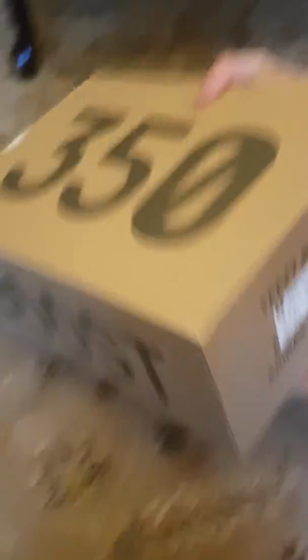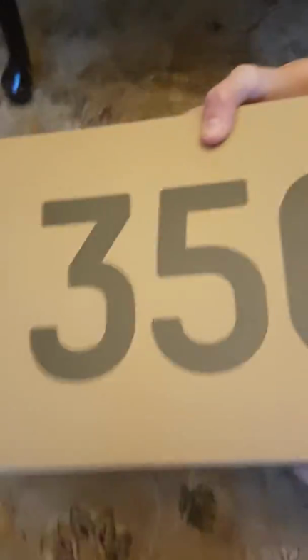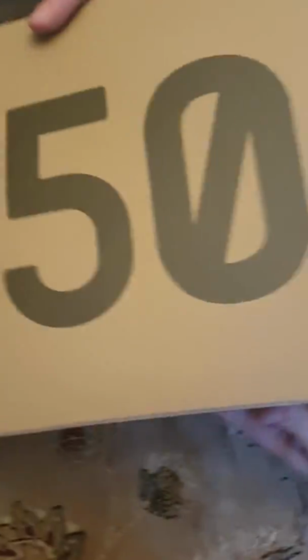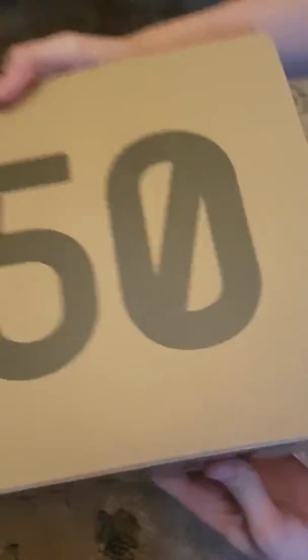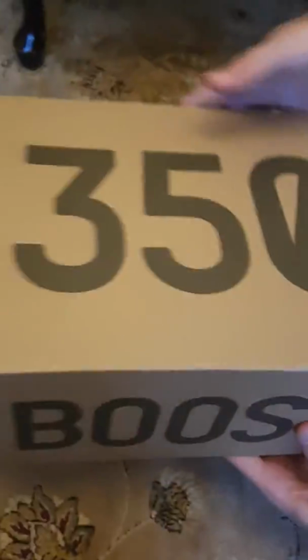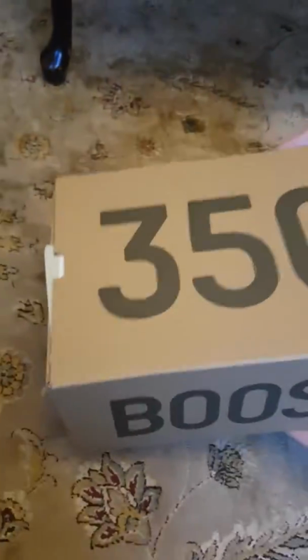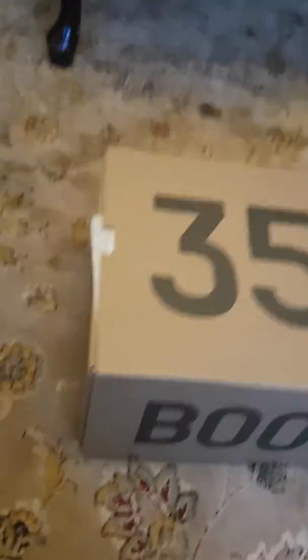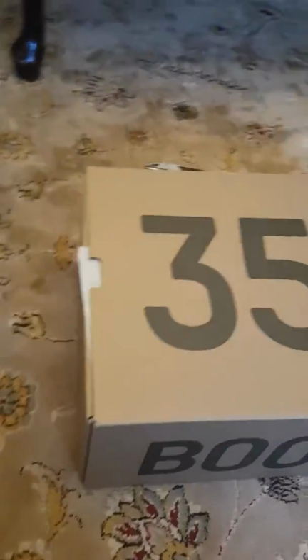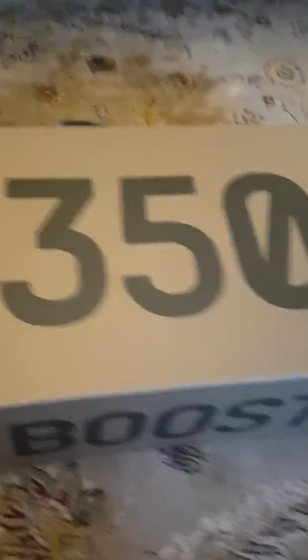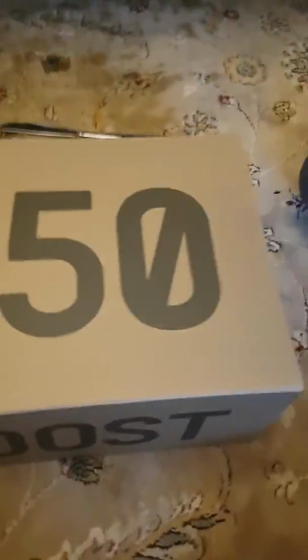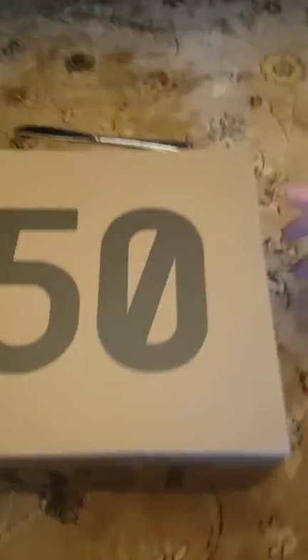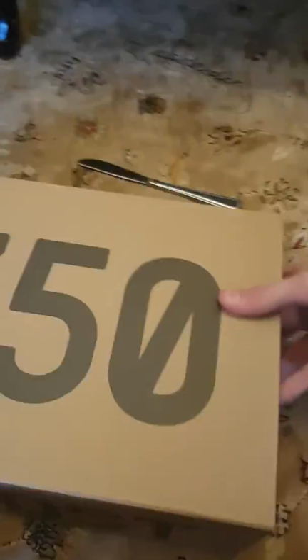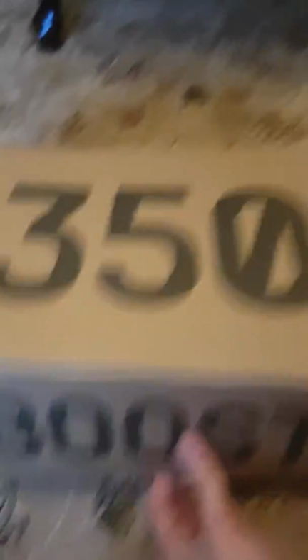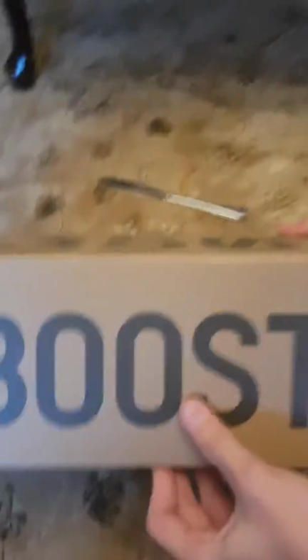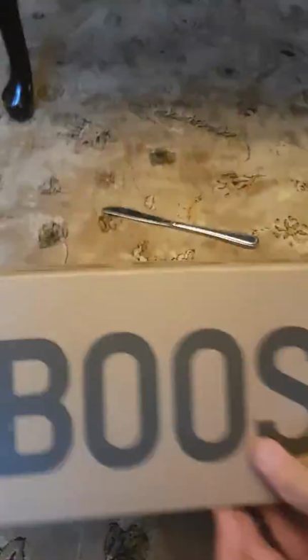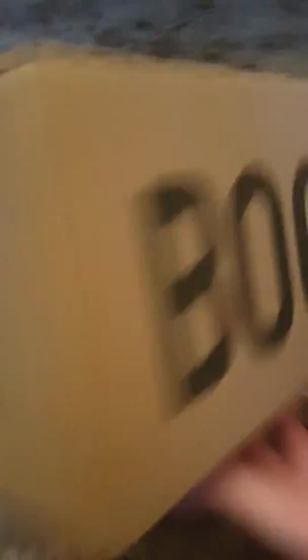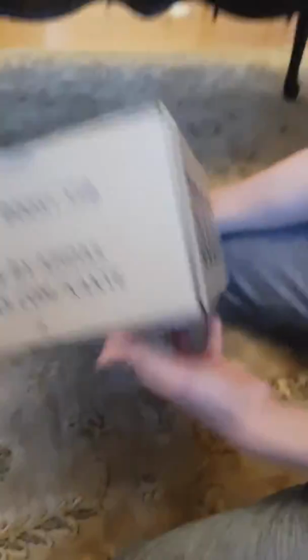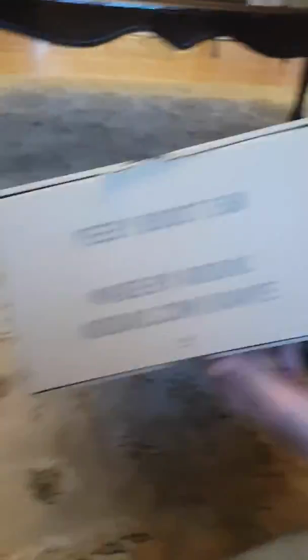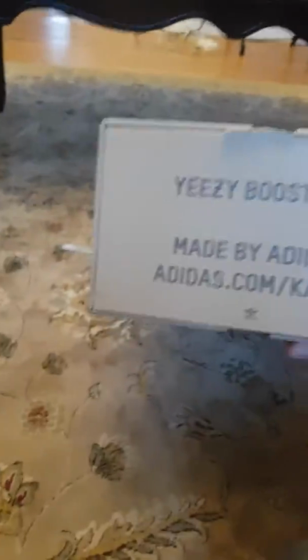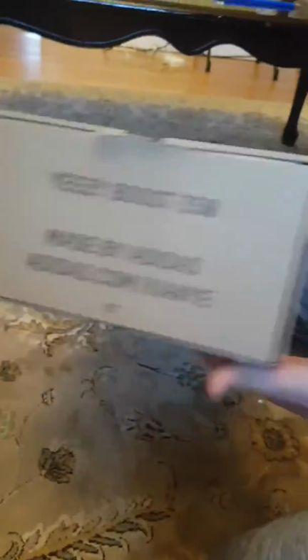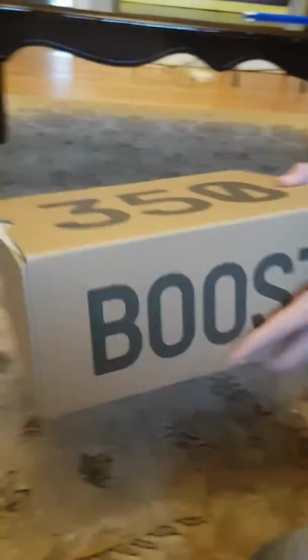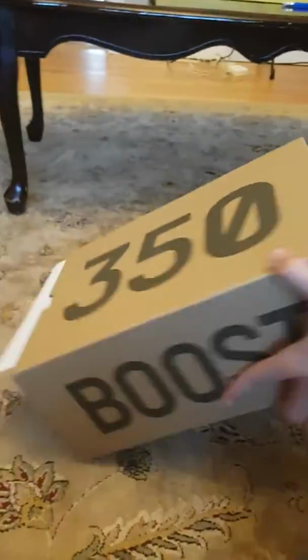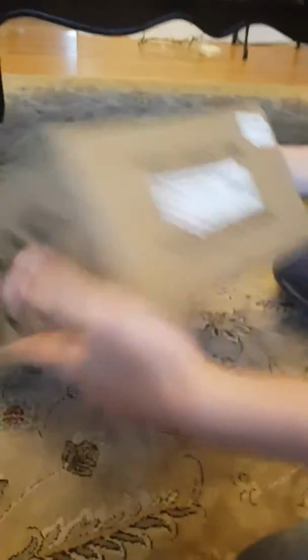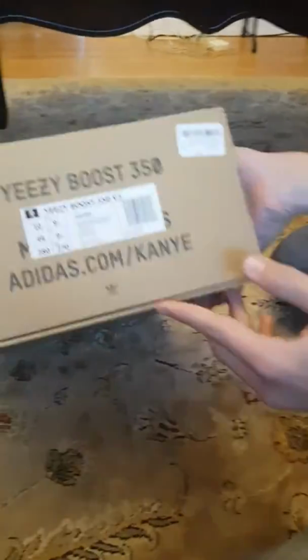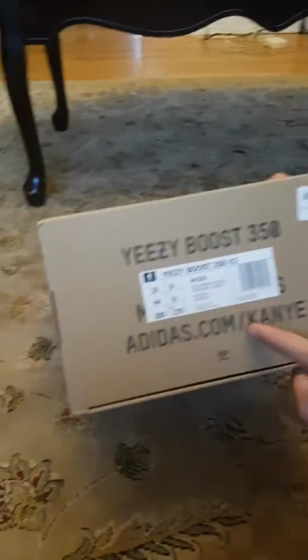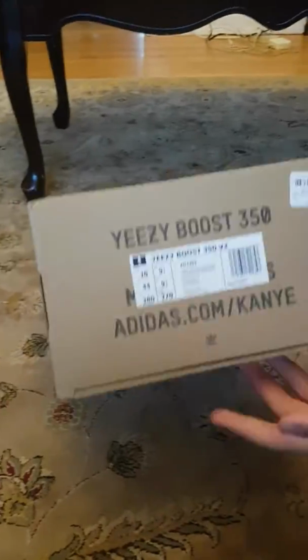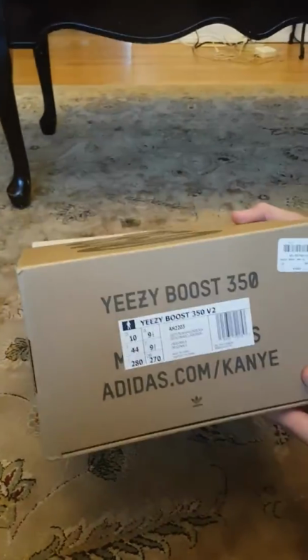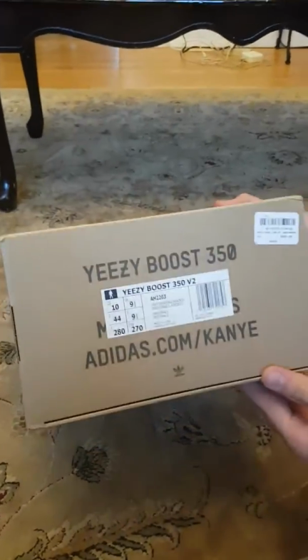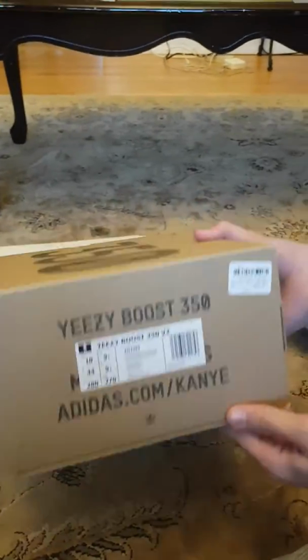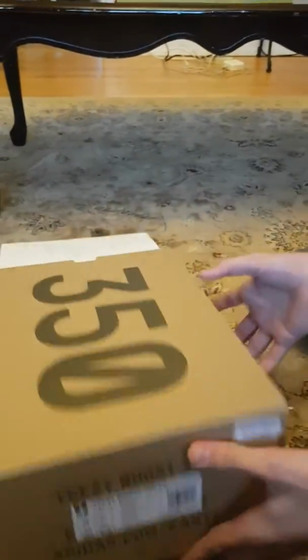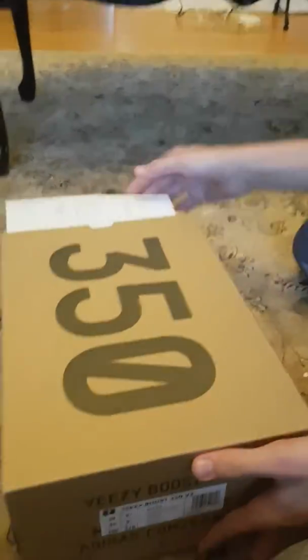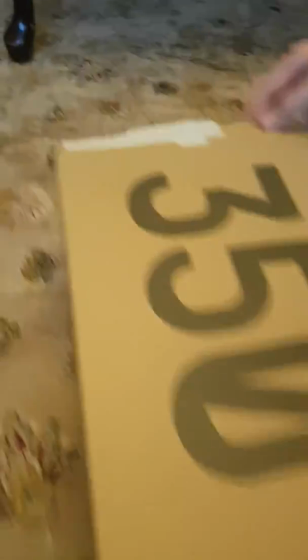This comes with the traditional Yeezy 350 box. It has a boost on the side, and on the front it says the sizing. Let's open it.